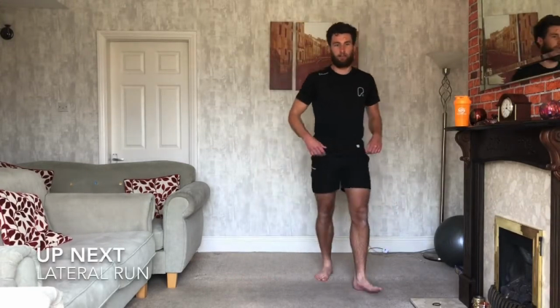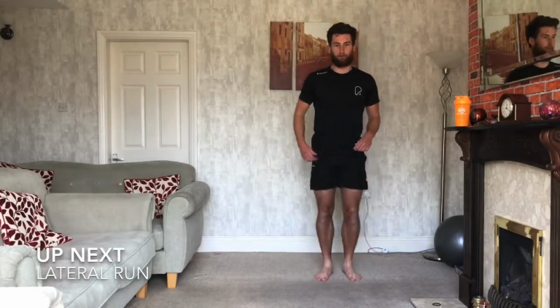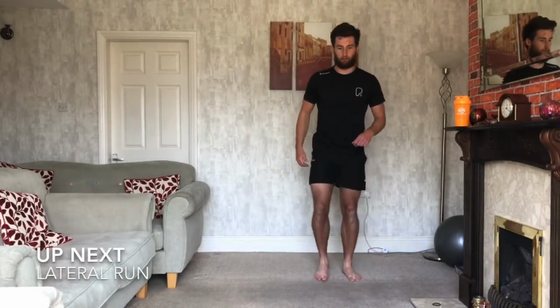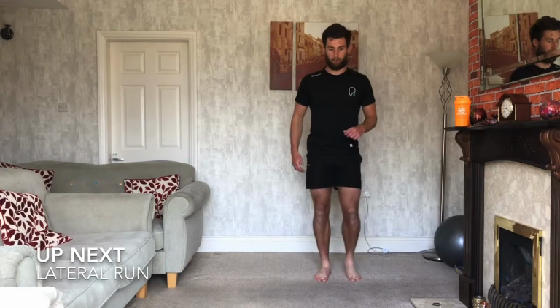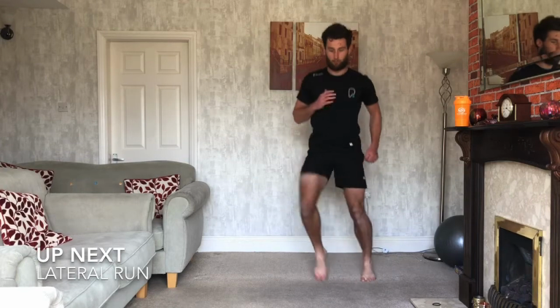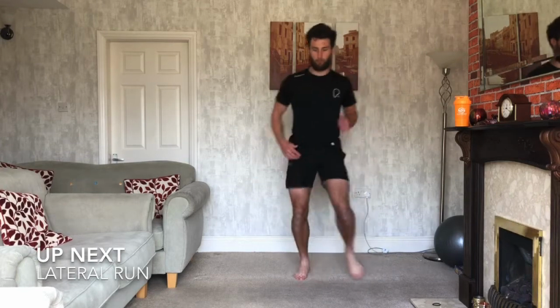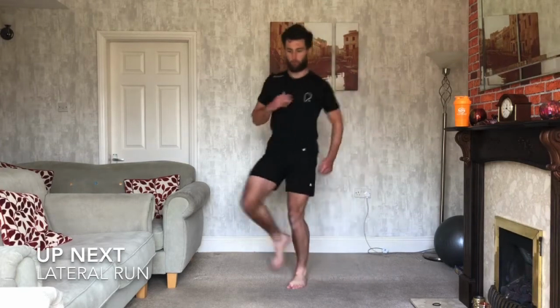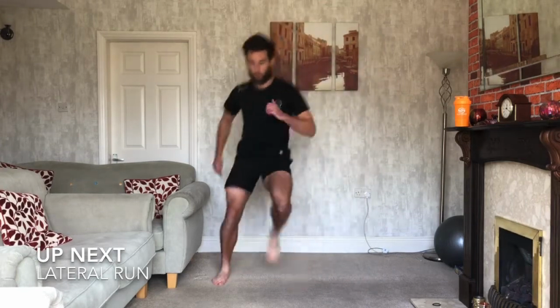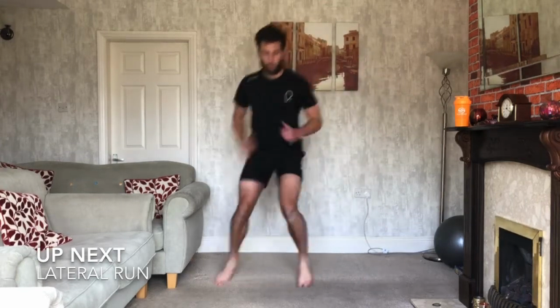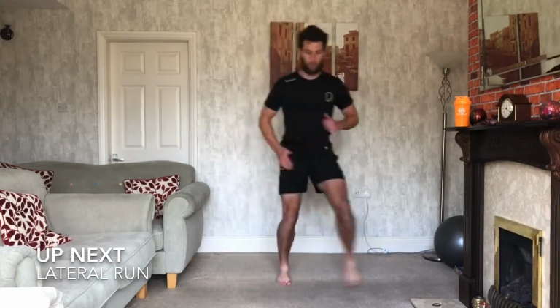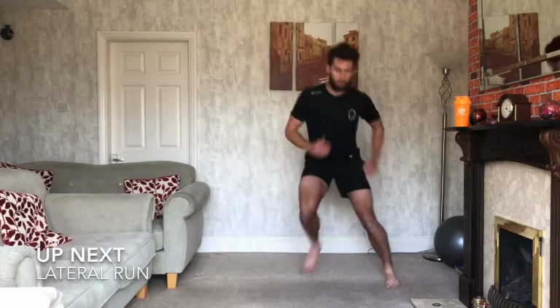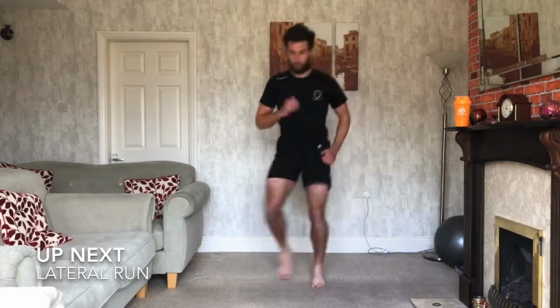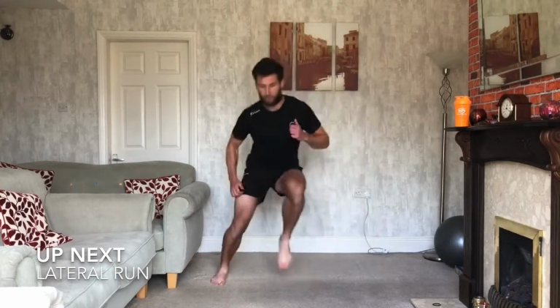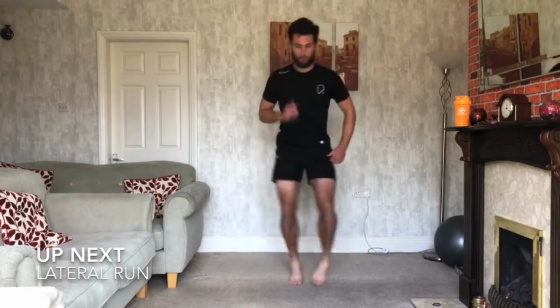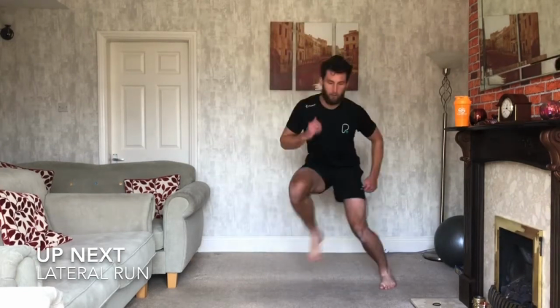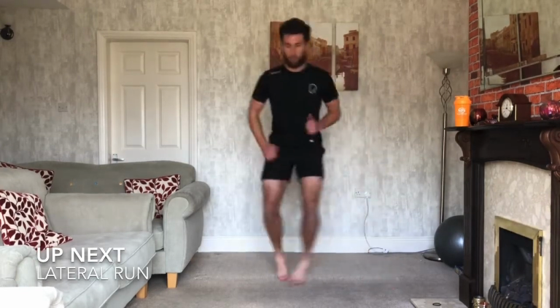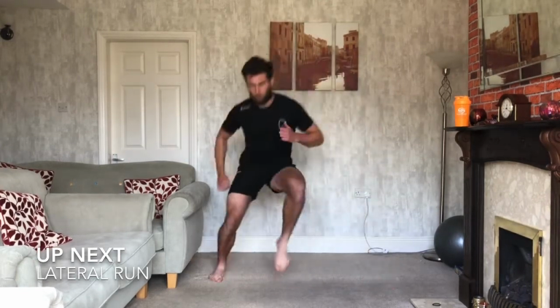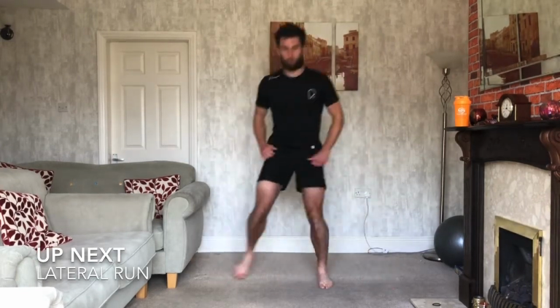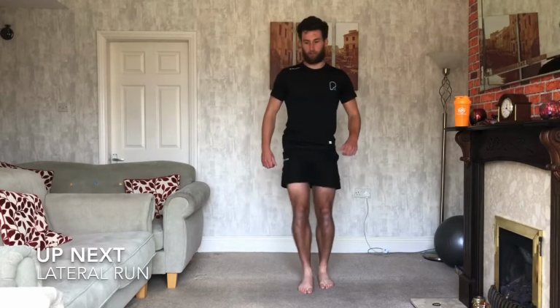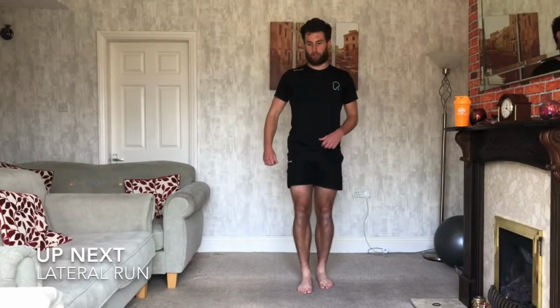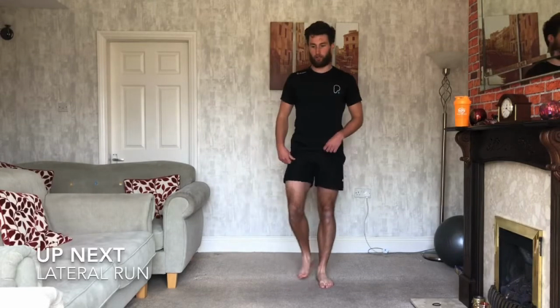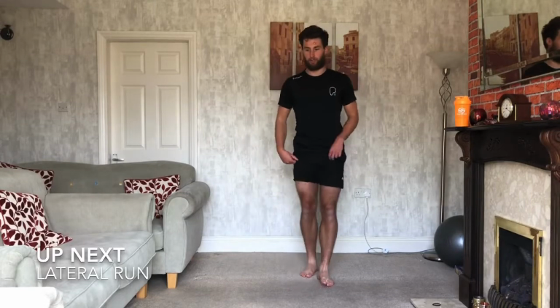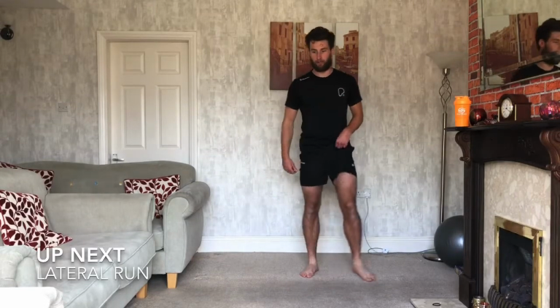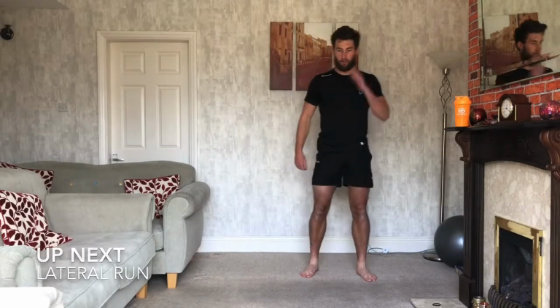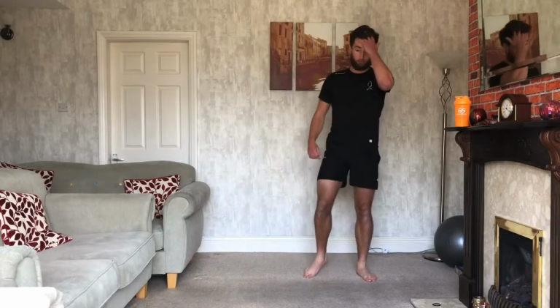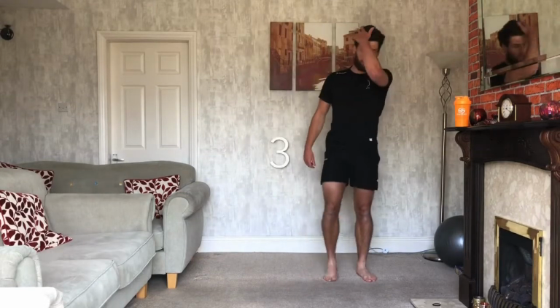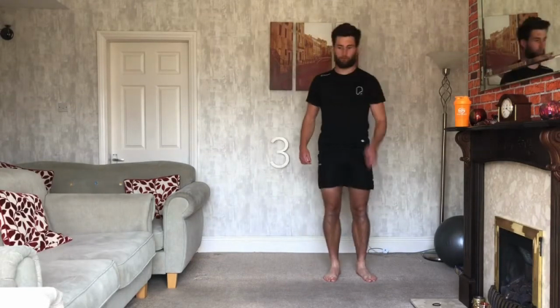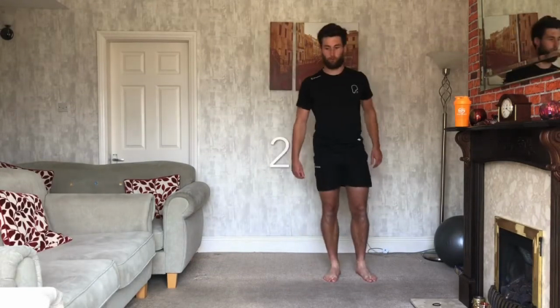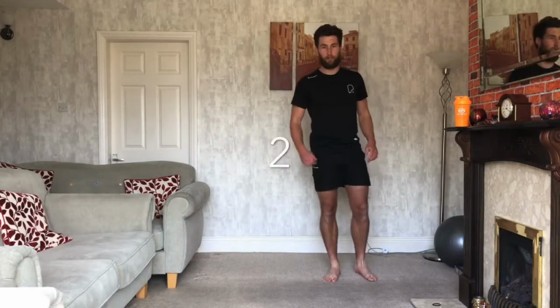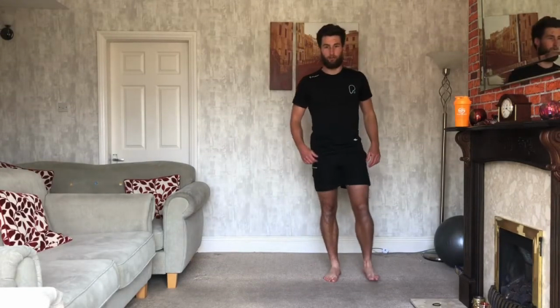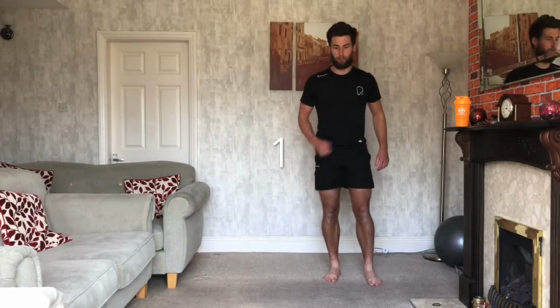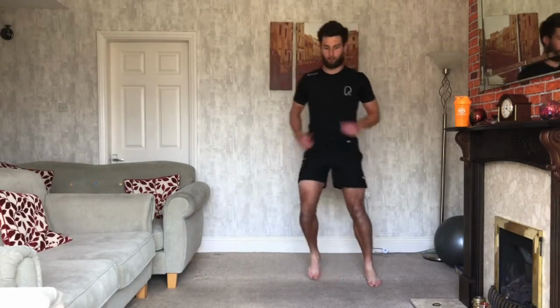Let's run next. We're going 1, 2, 3, 4, side to side. 1, 2, 3, side to side. Are you ready? 3, 2, 1, let's go.